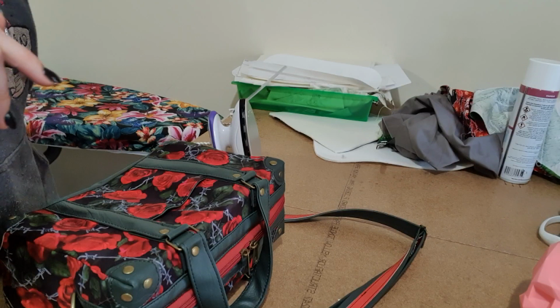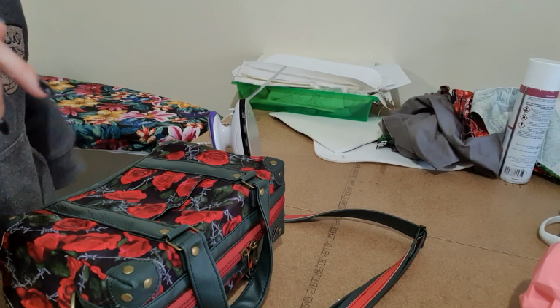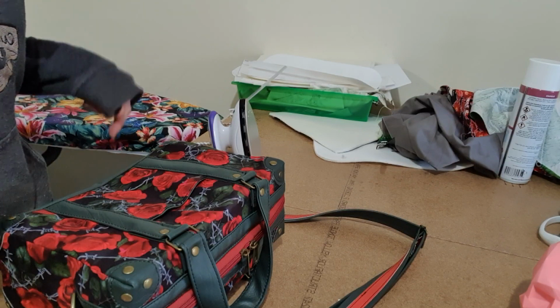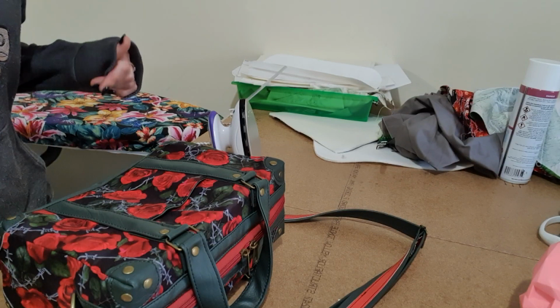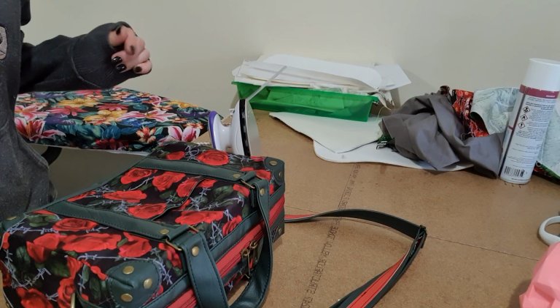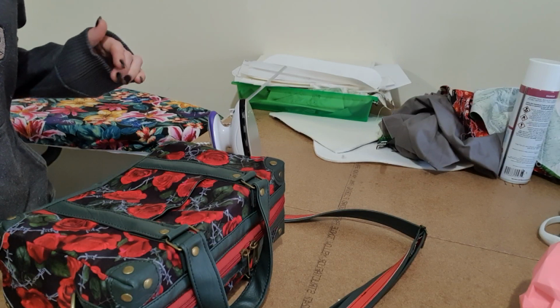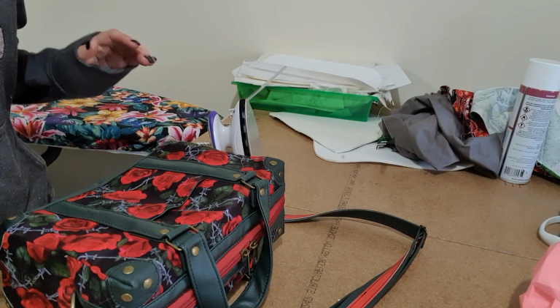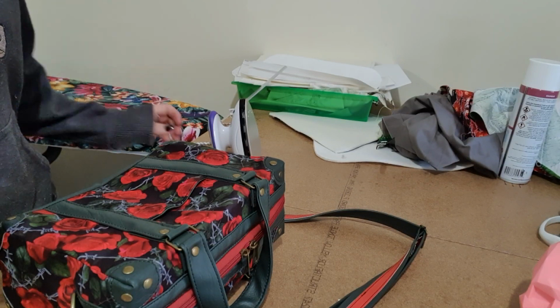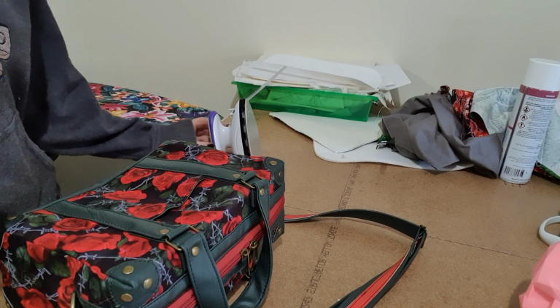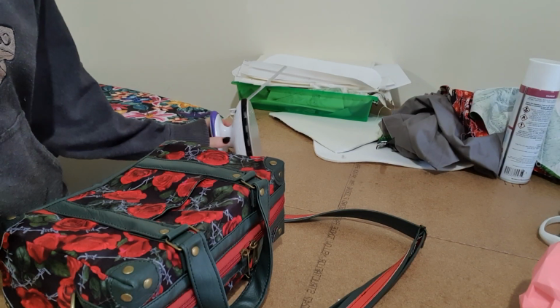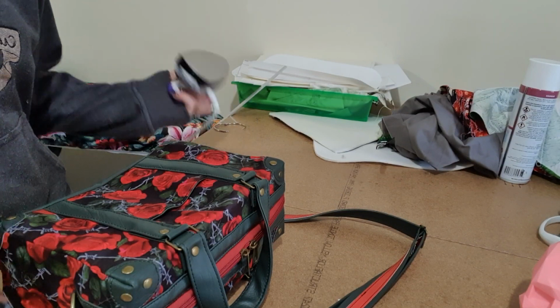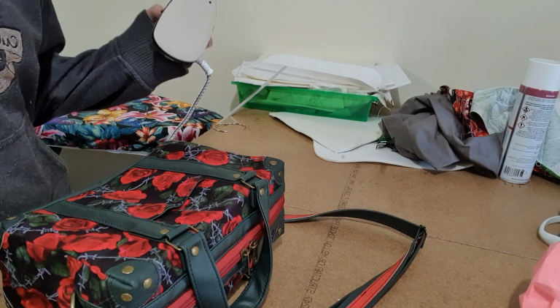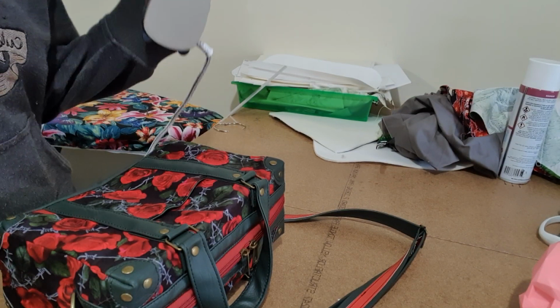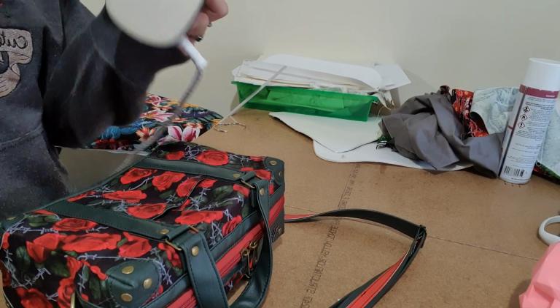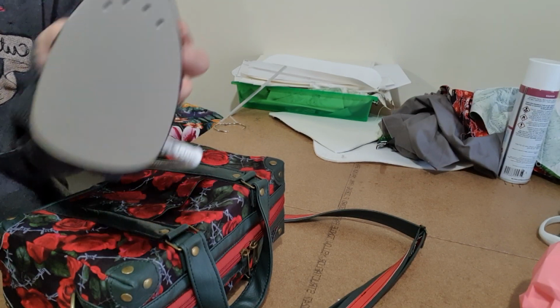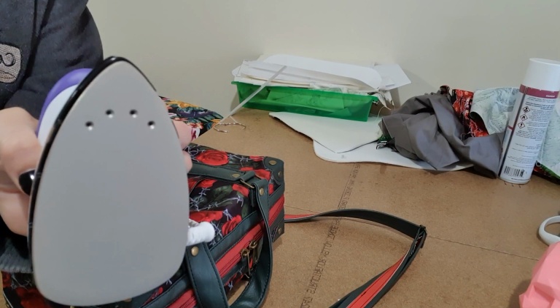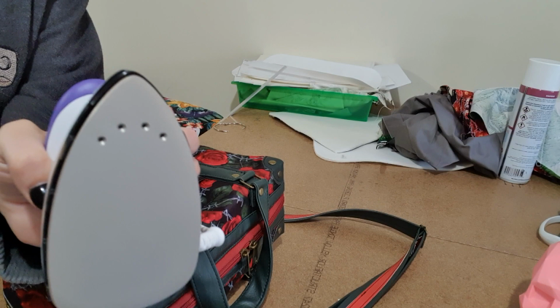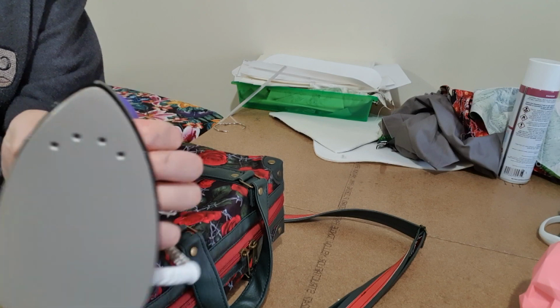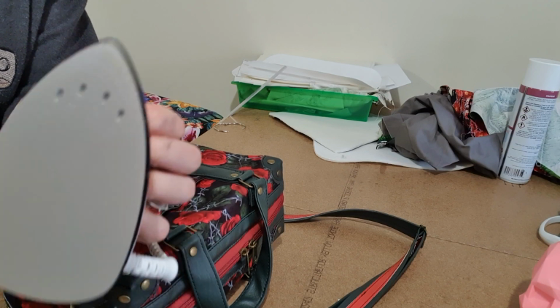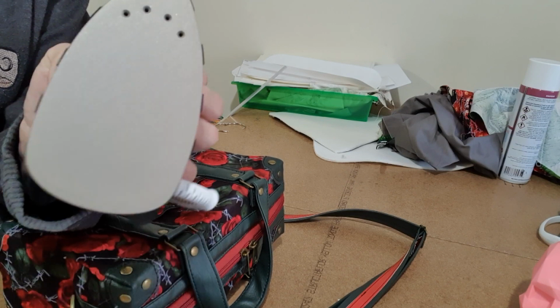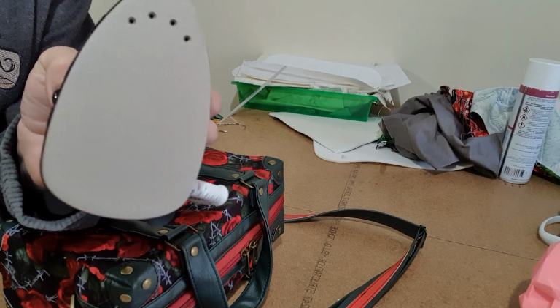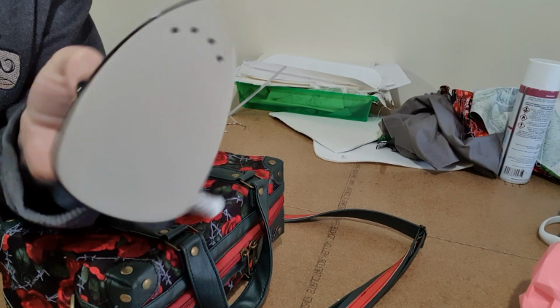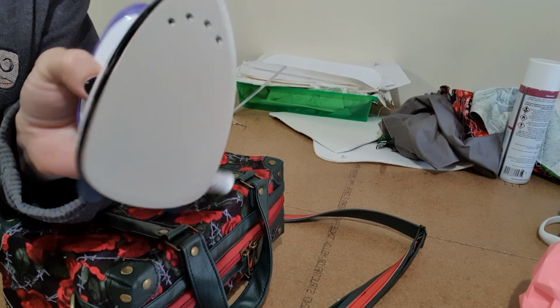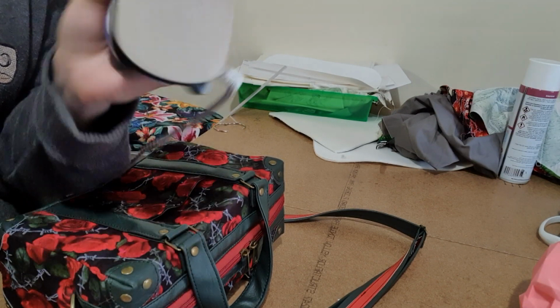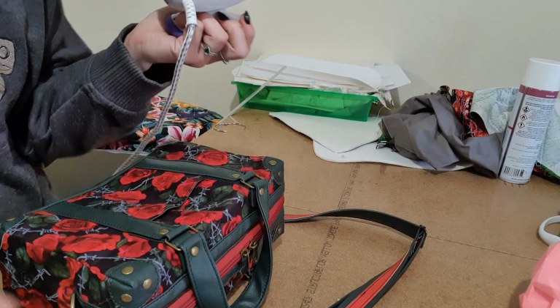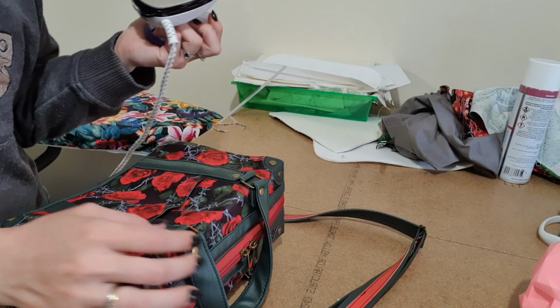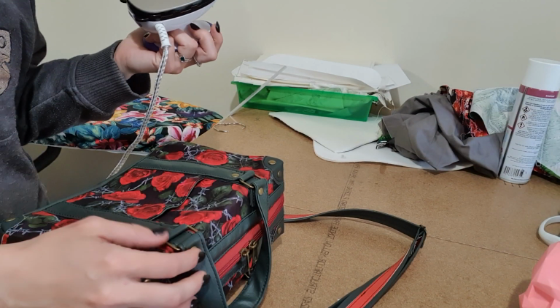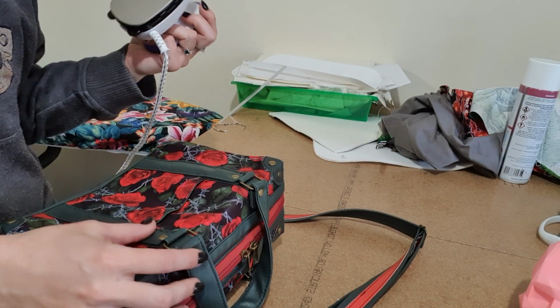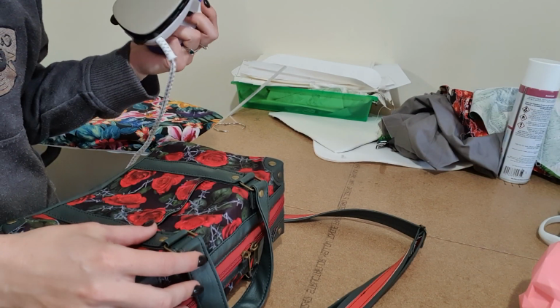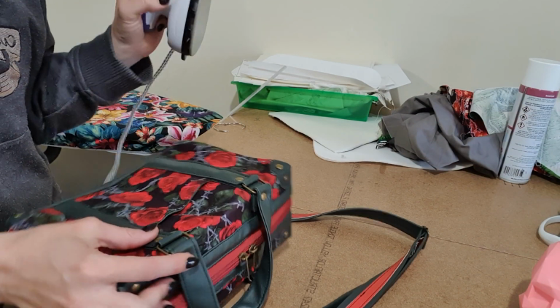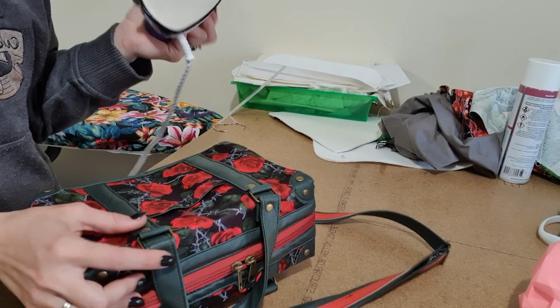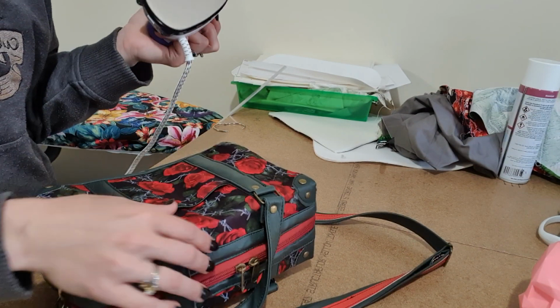Alright guys, this is just a quick video on me ironing a bag. So first up, I have a nice little mini iron. This was $24 from Aldi, so it's nothing special.